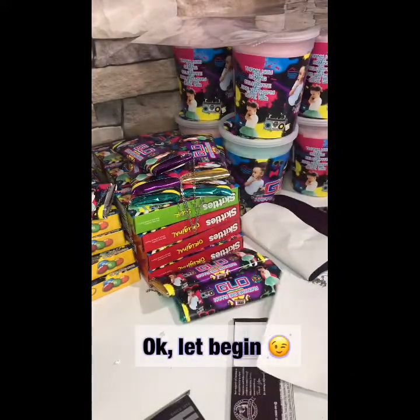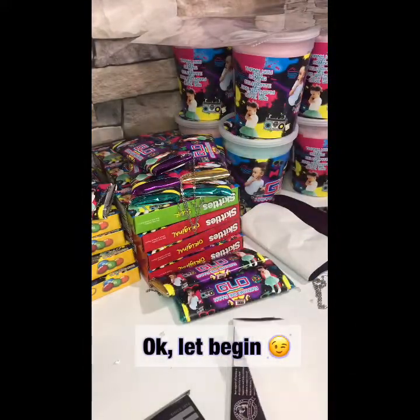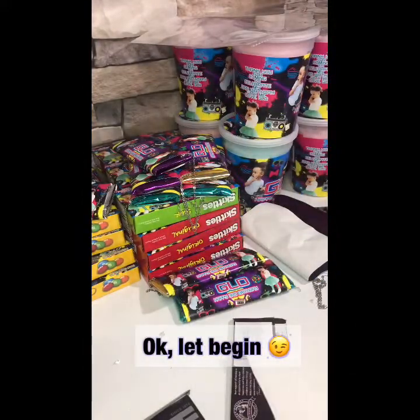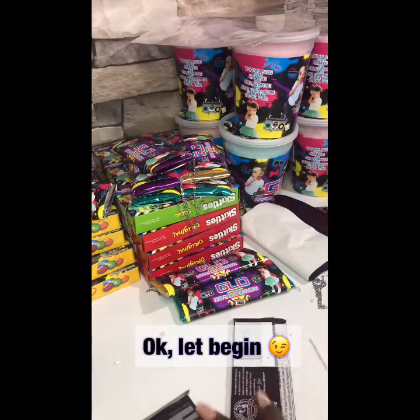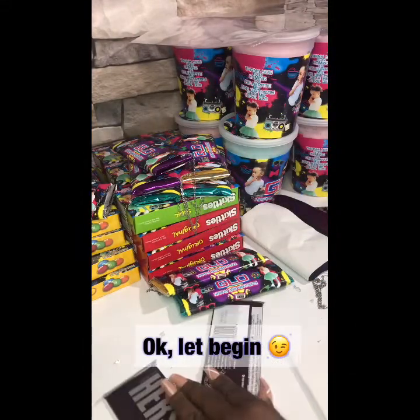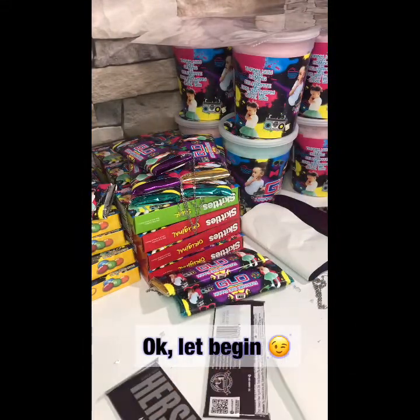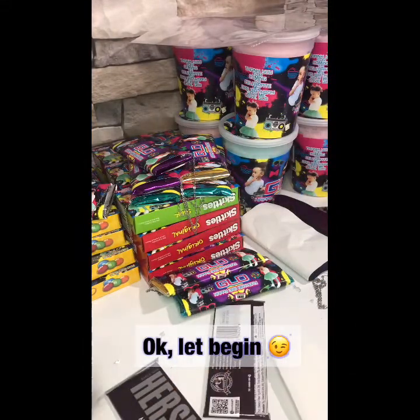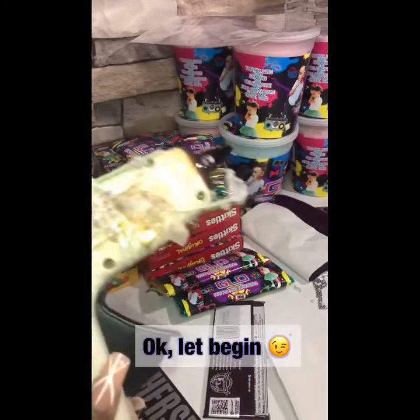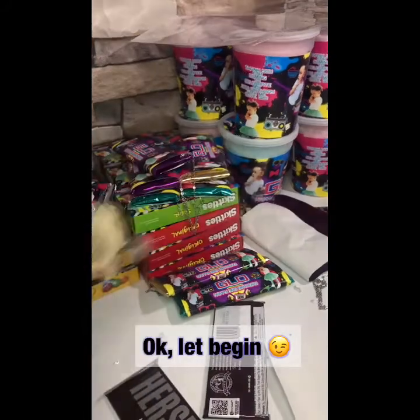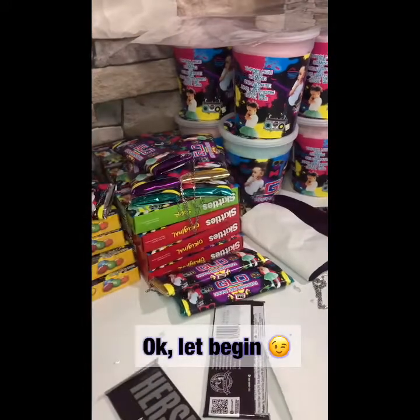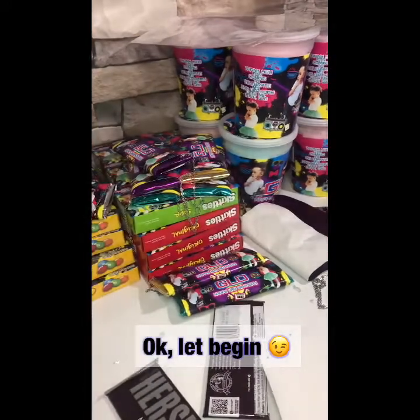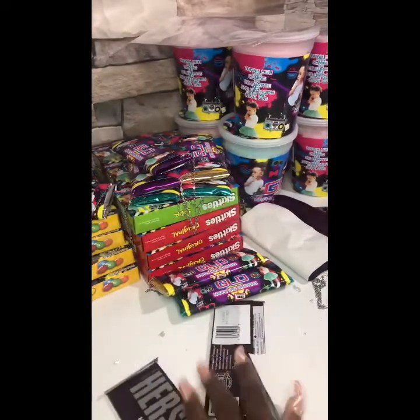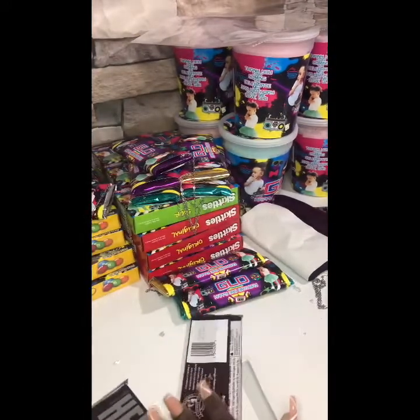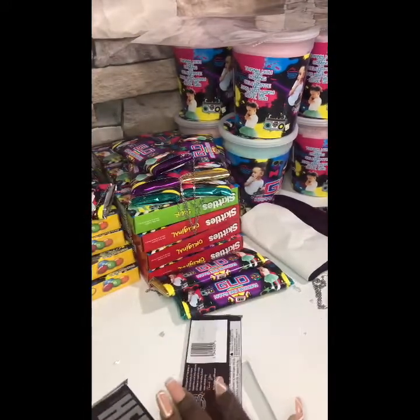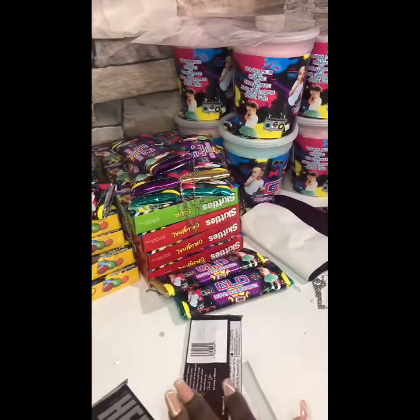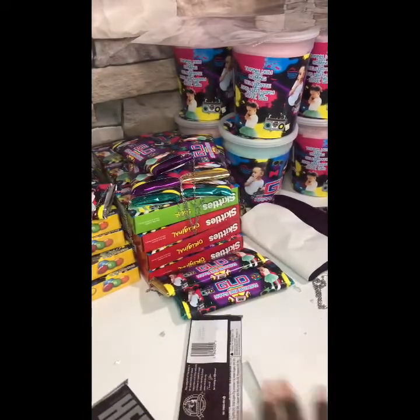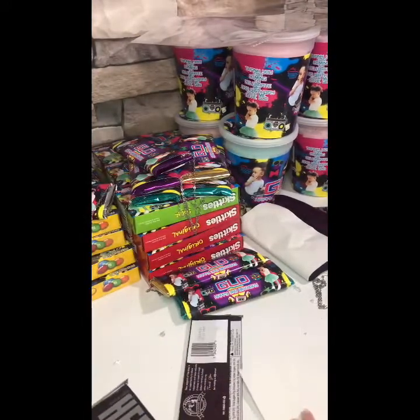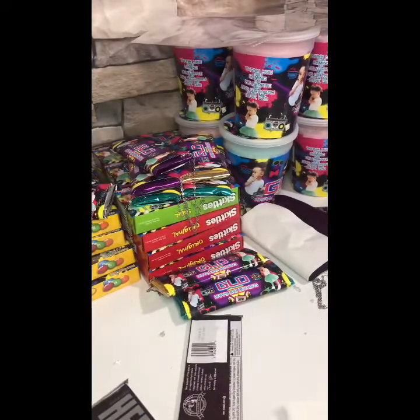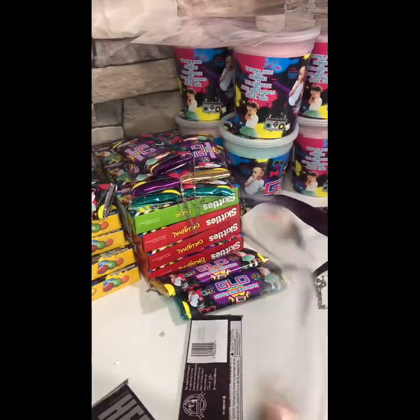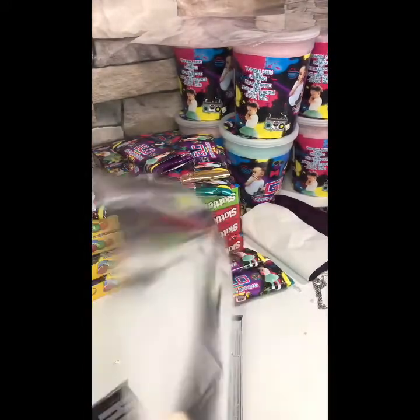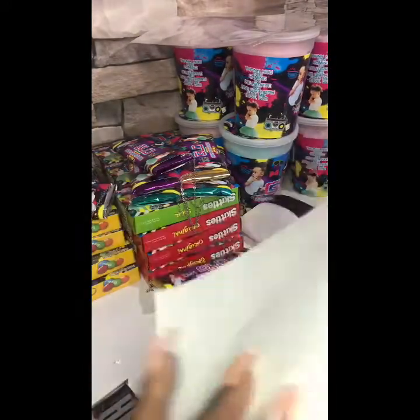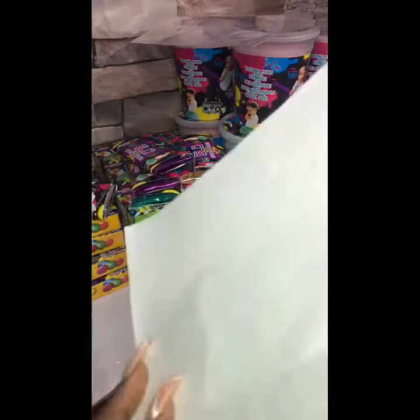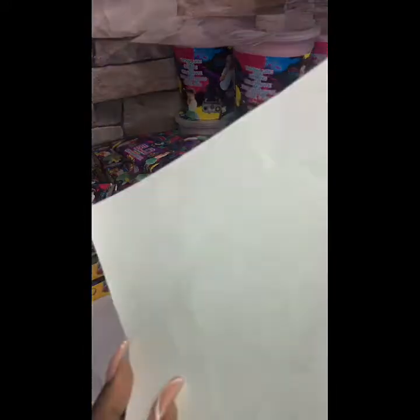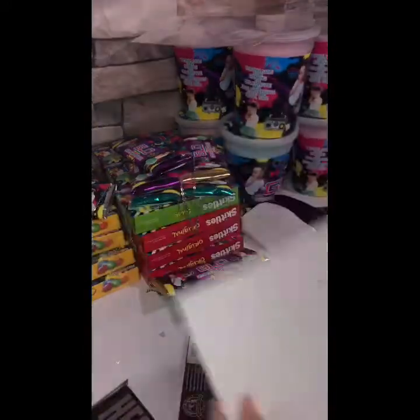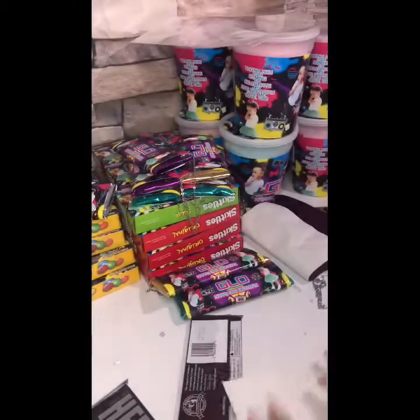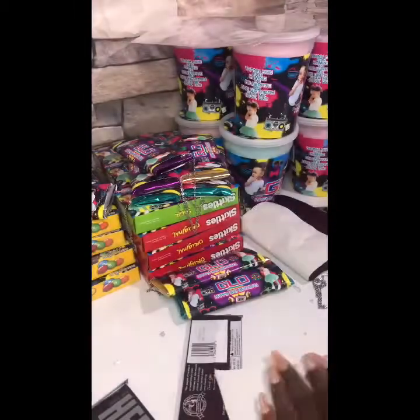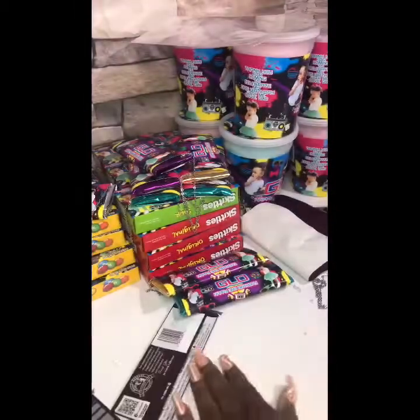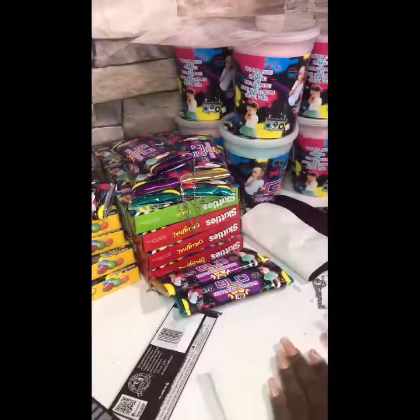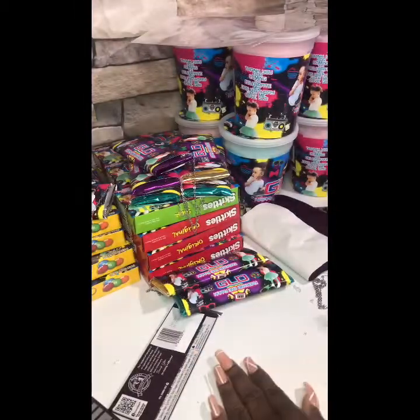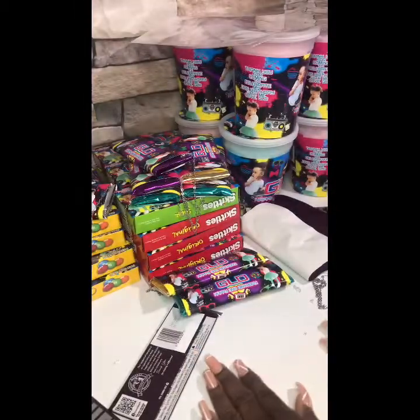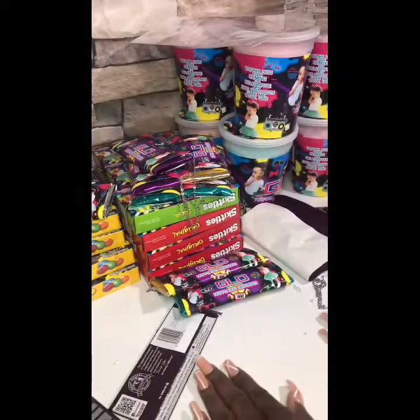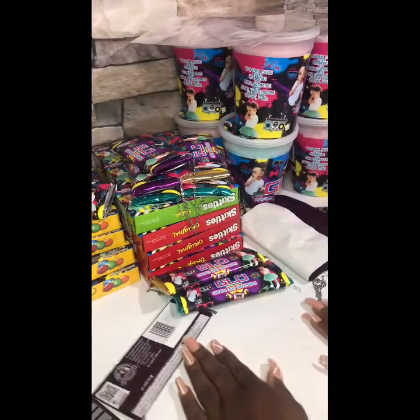All right, let's get it on and popping! We got our hot glue gun to hold down our chain and our foil. We got the foil paper — I'm gonna lay it flat down on the surface.